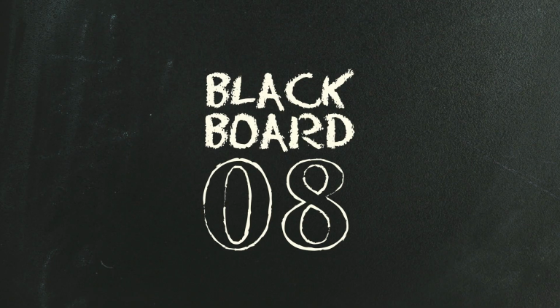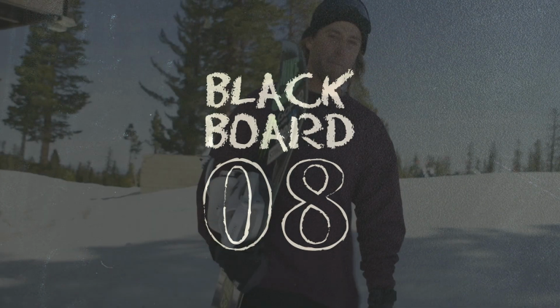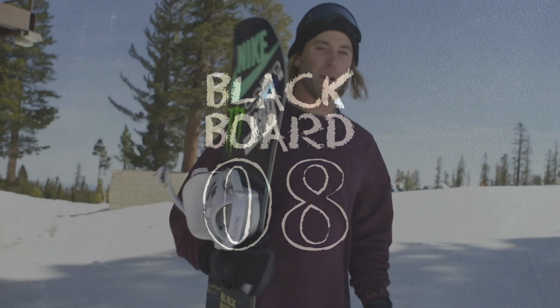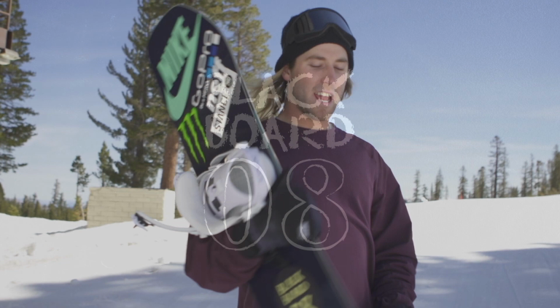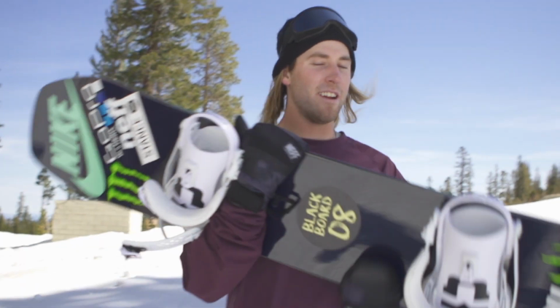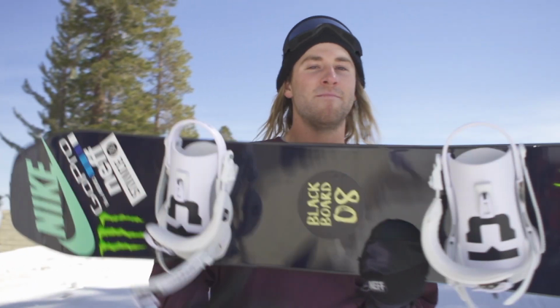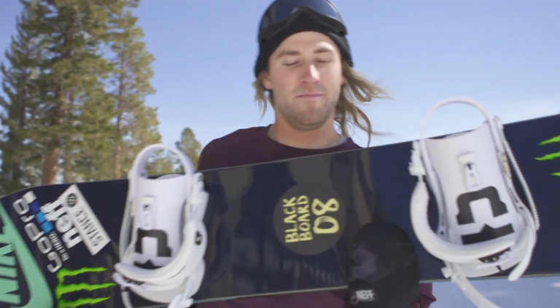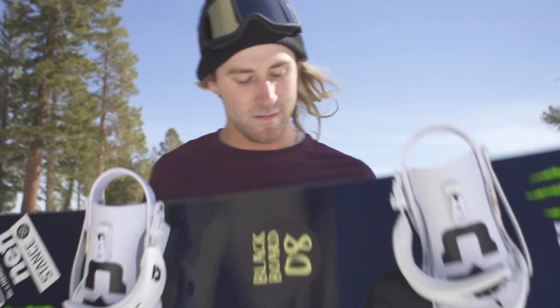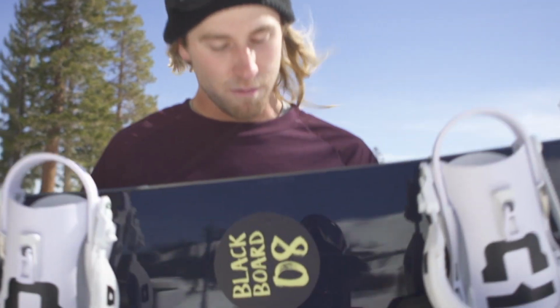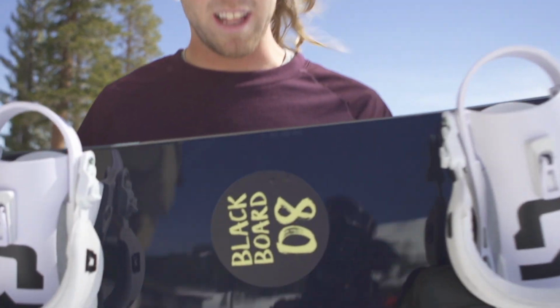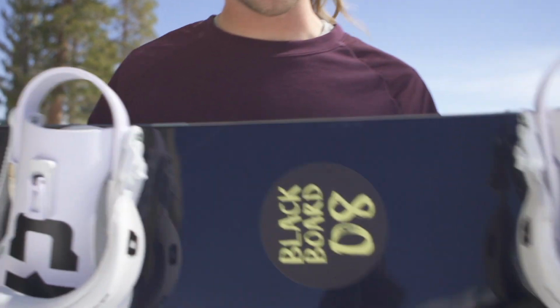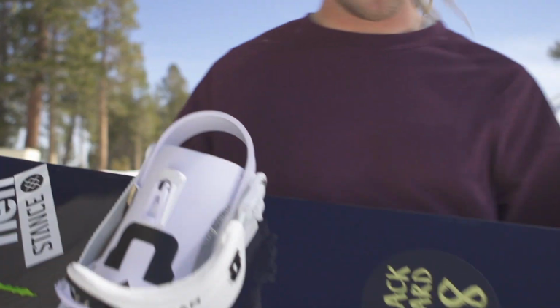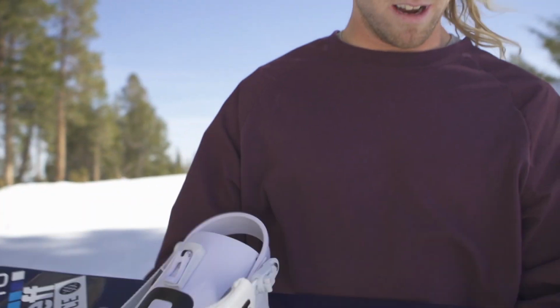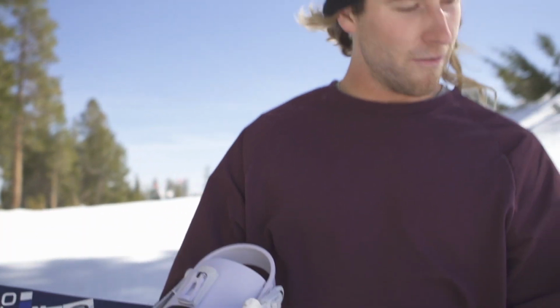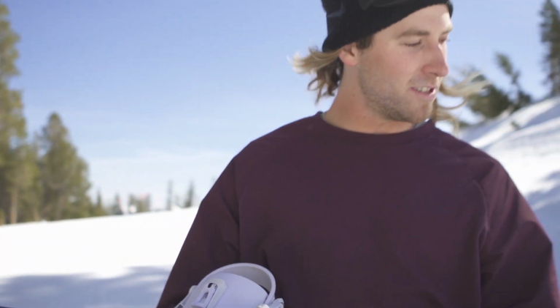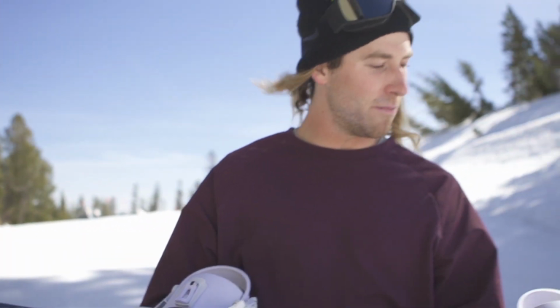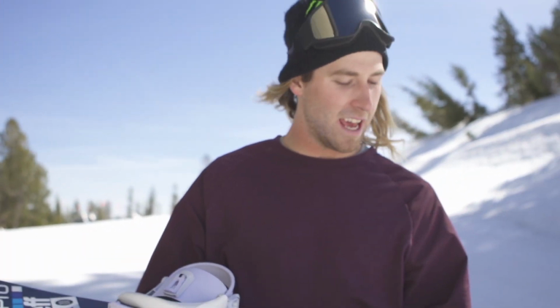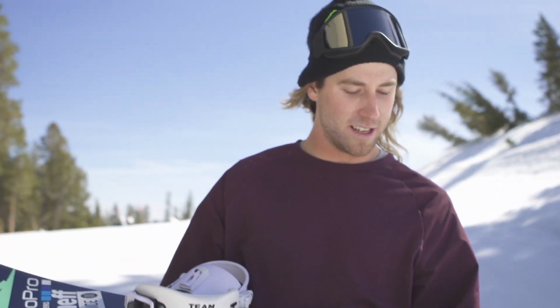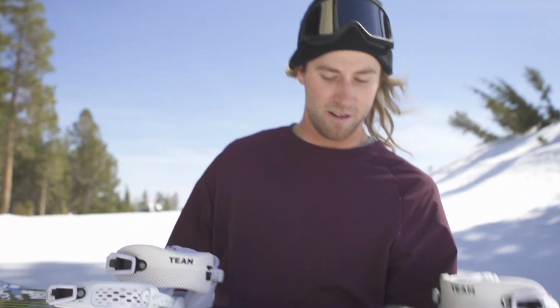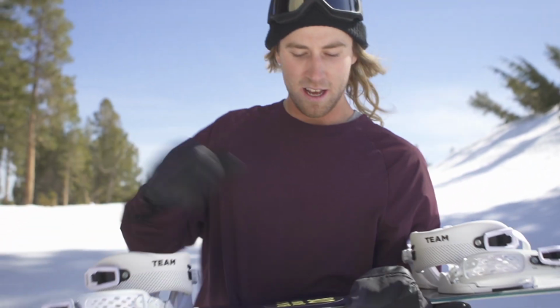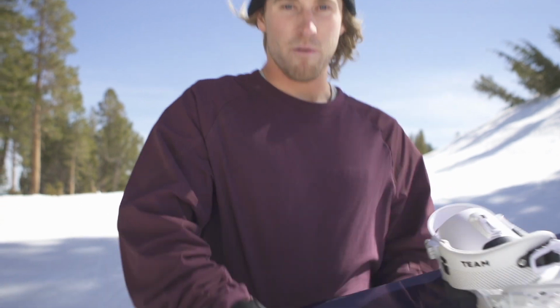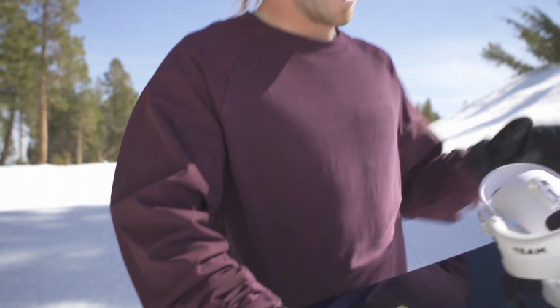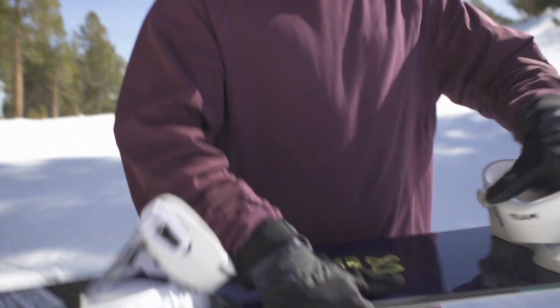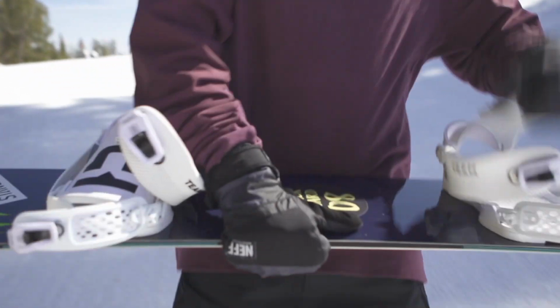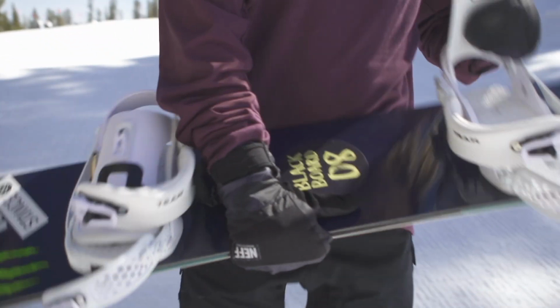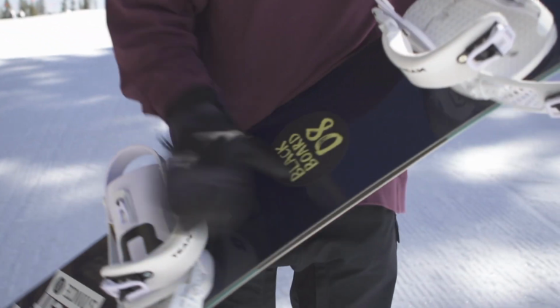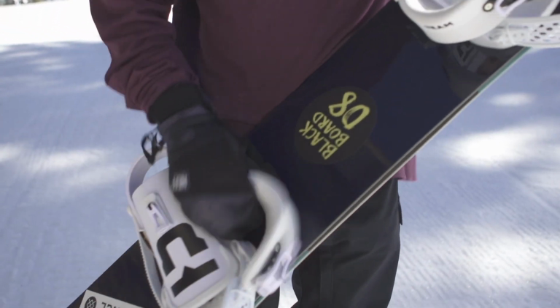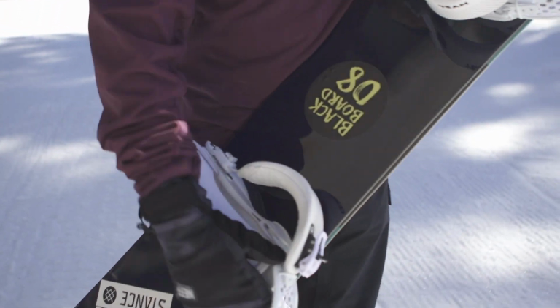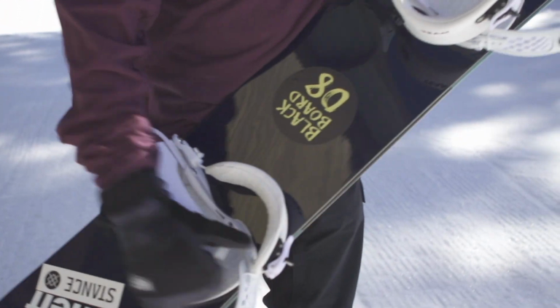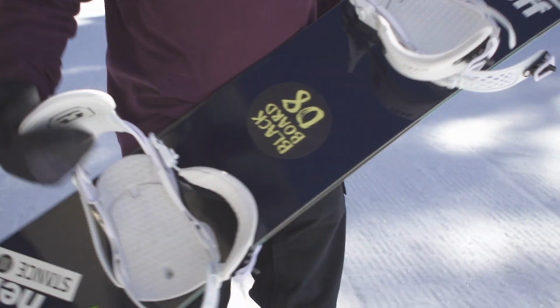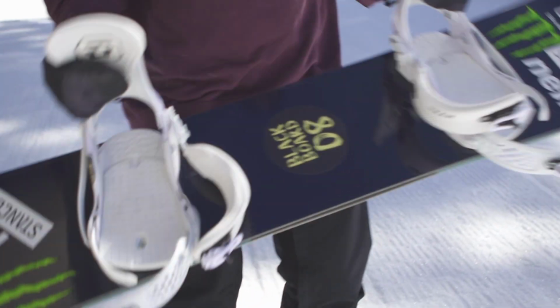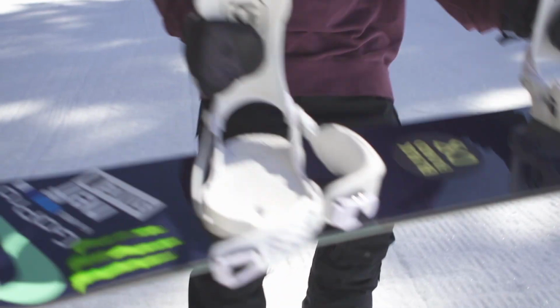Got board number eight here. I really like the shape of this one and how it feels under my hand, so we're gonna go take it for a couple laps and see how she does.